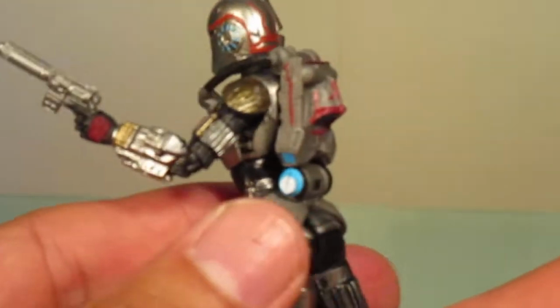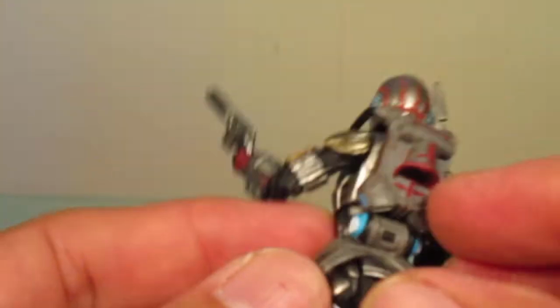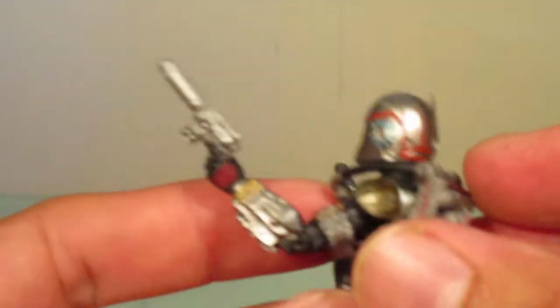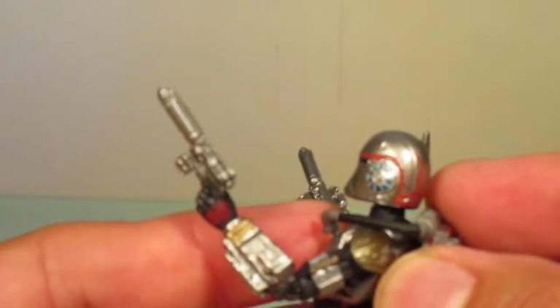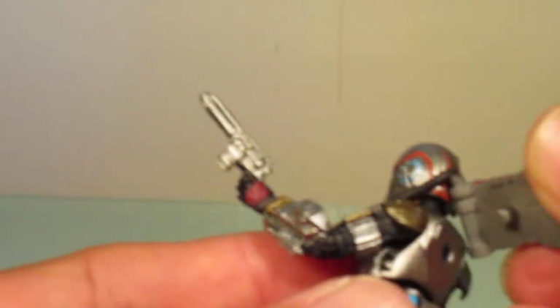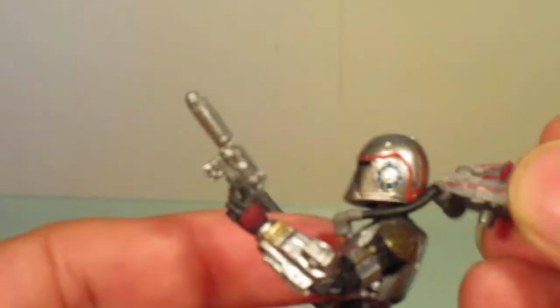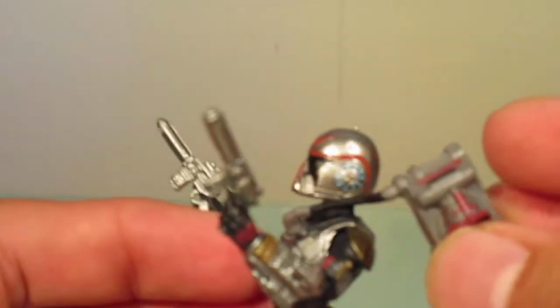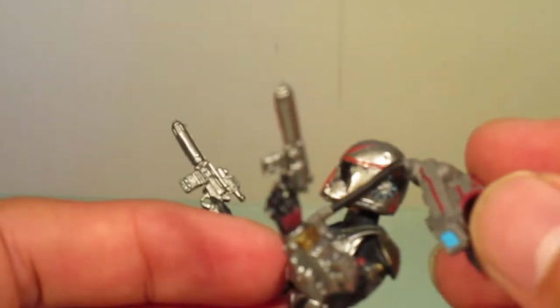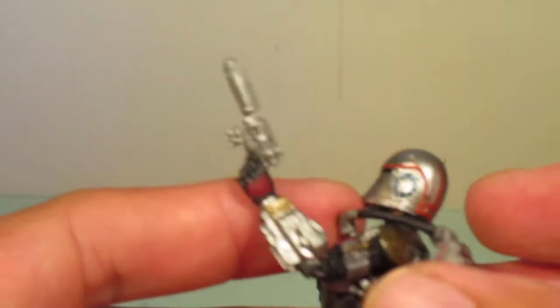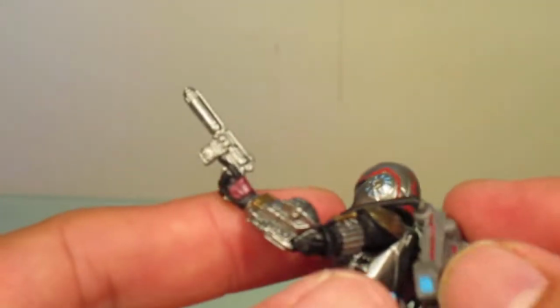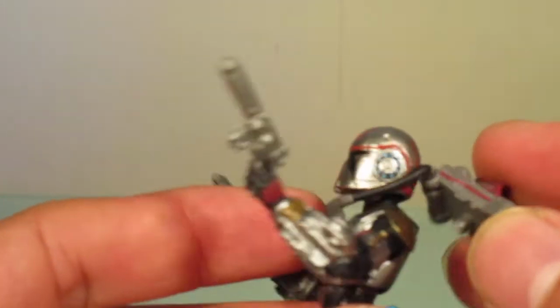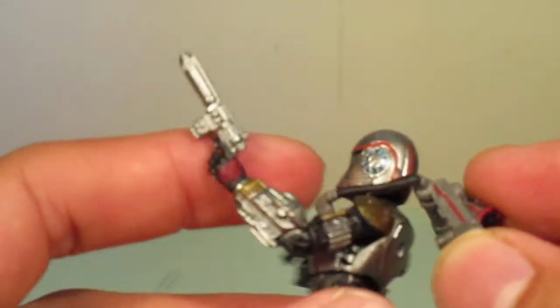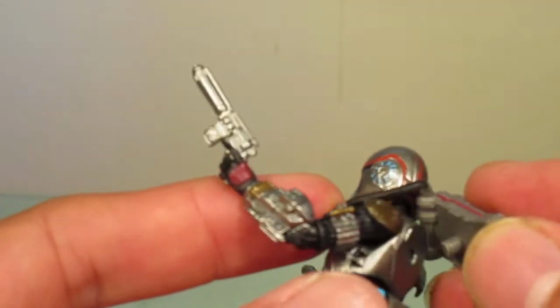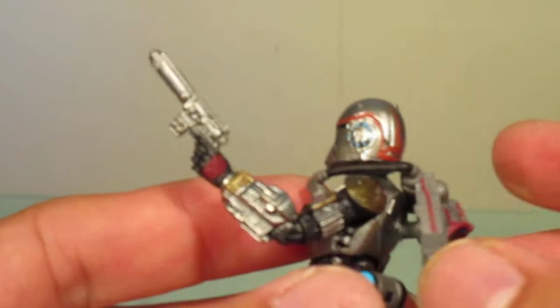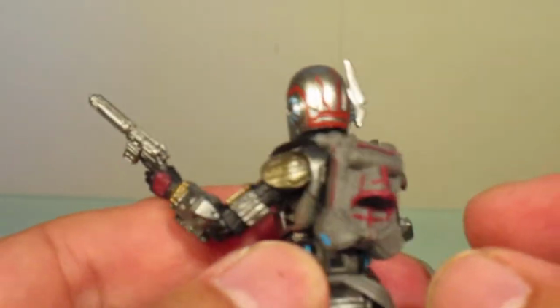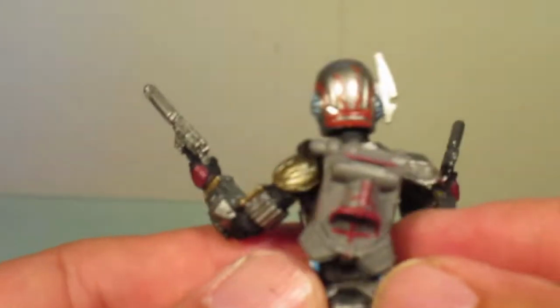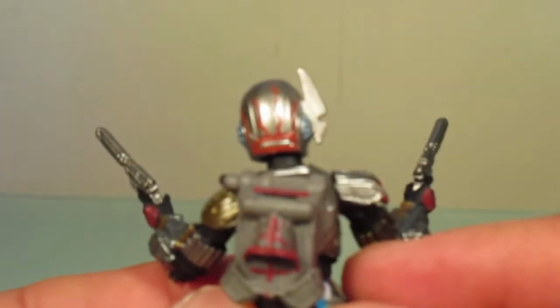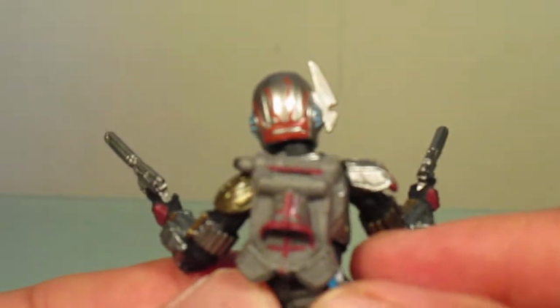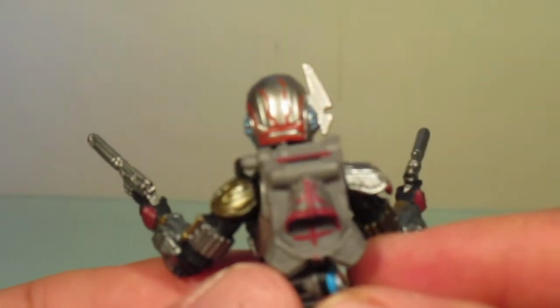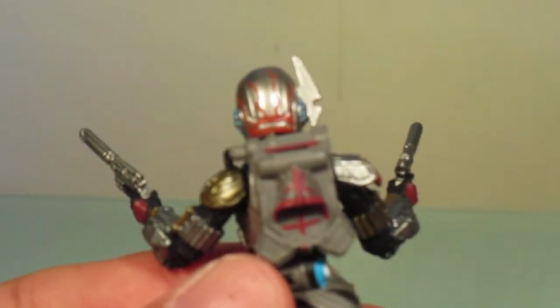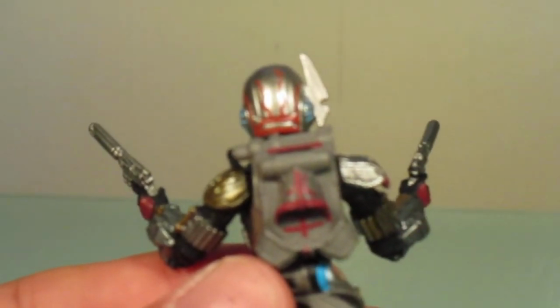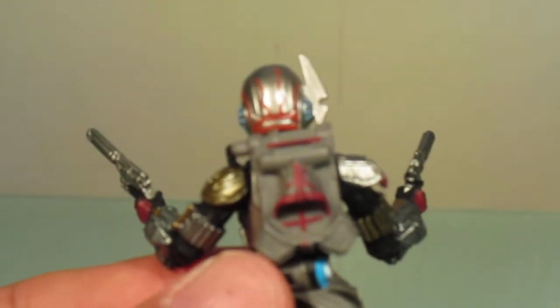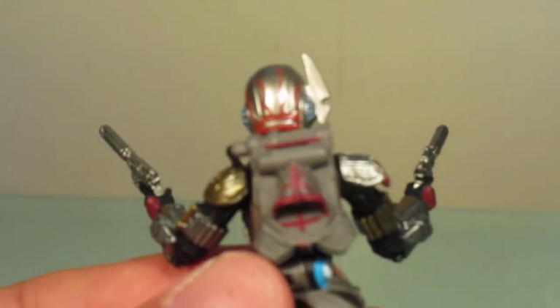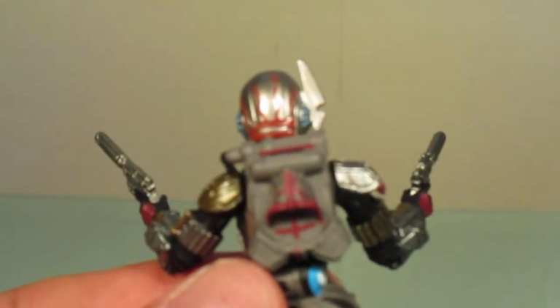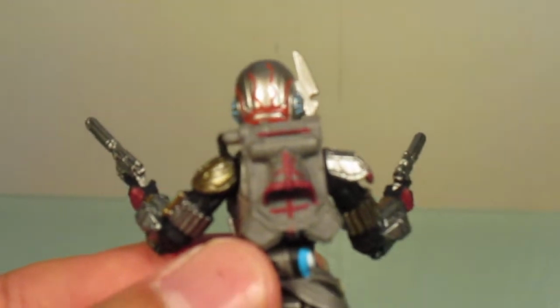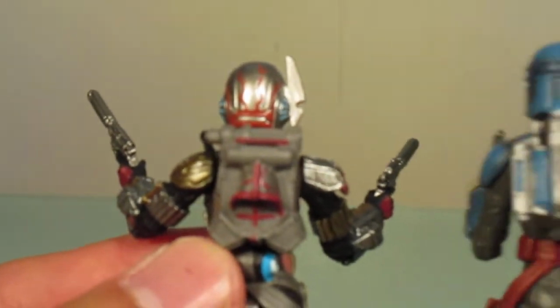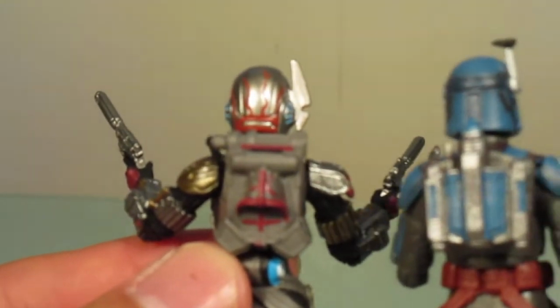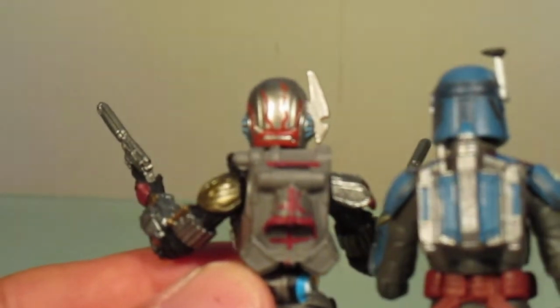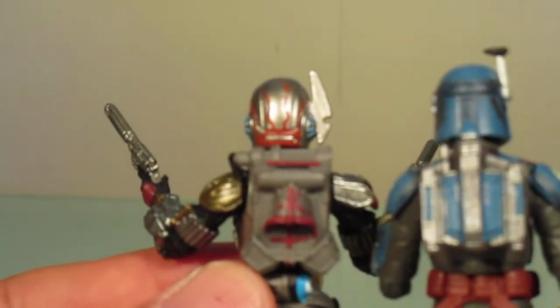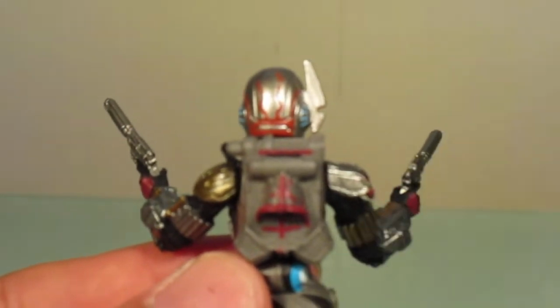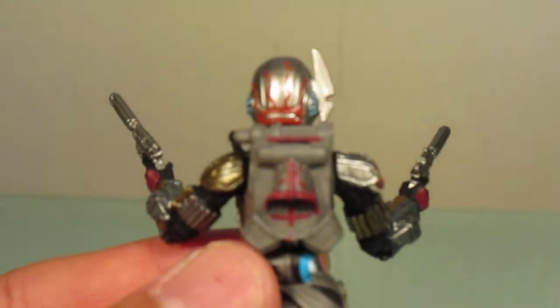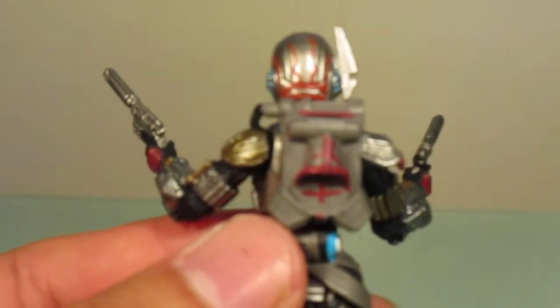Her jetpack is removable but it's attached to a hose, which I think could probably peg up but I don't want to break it. Her jetpack is quite interesting — it's quite different from most Mandalorian jetpacks but it's a cool design.